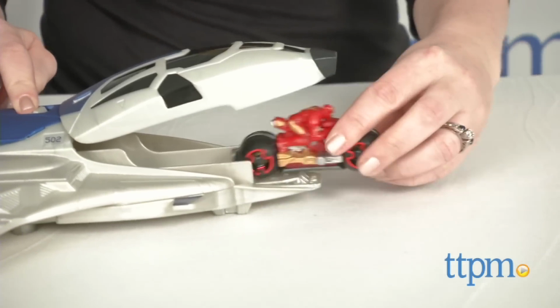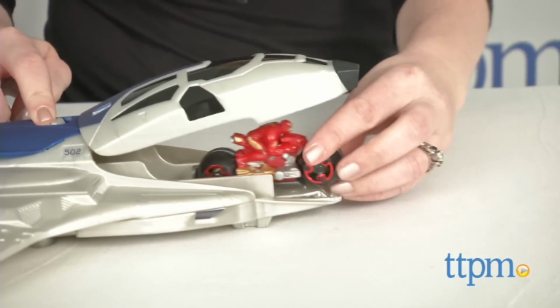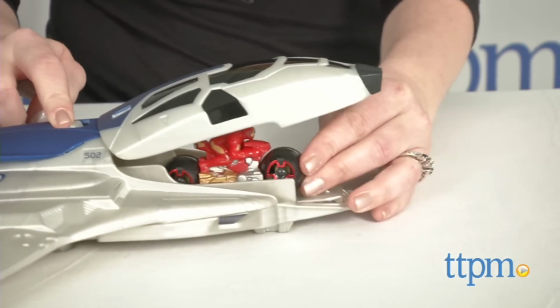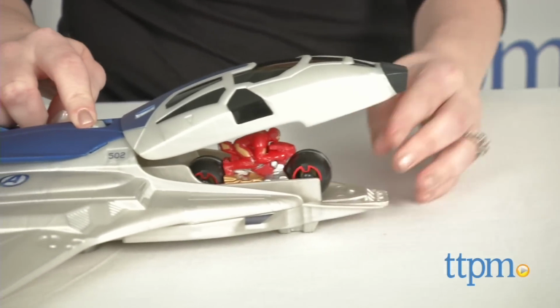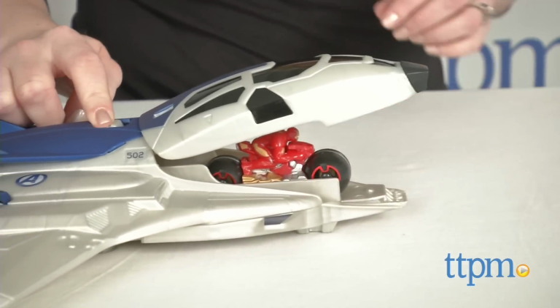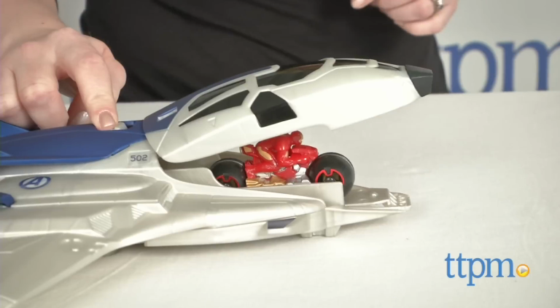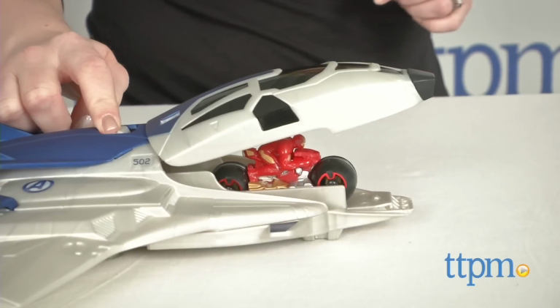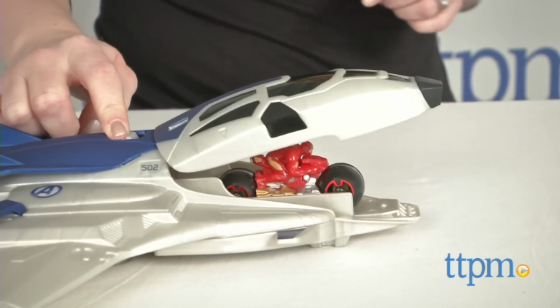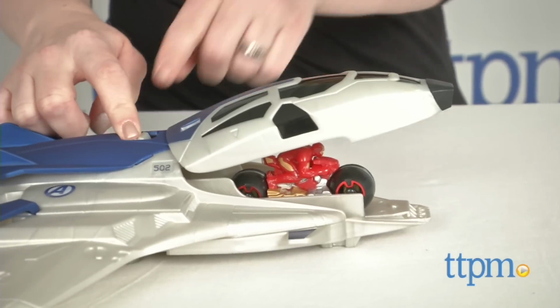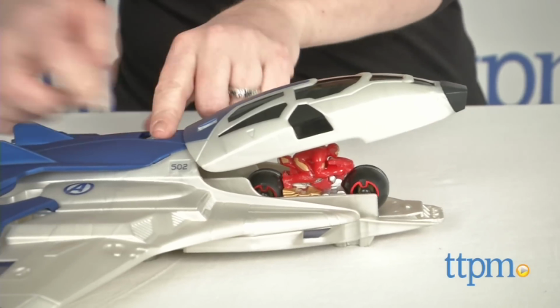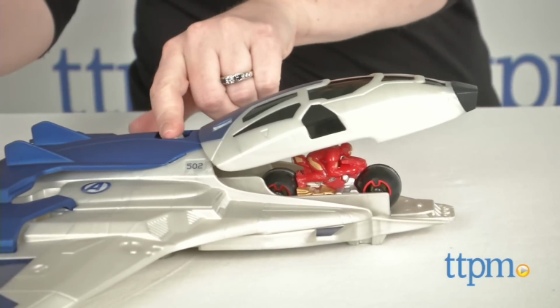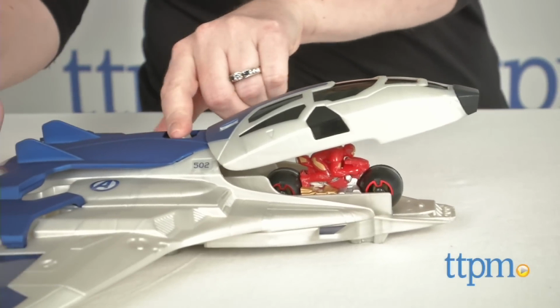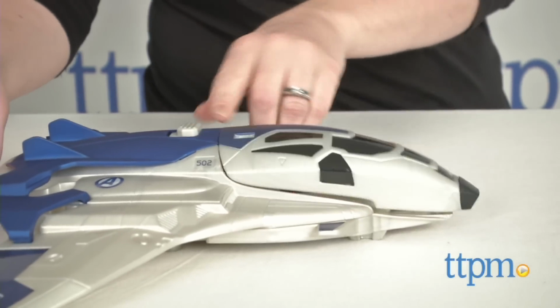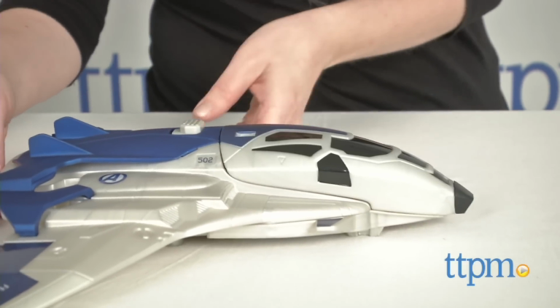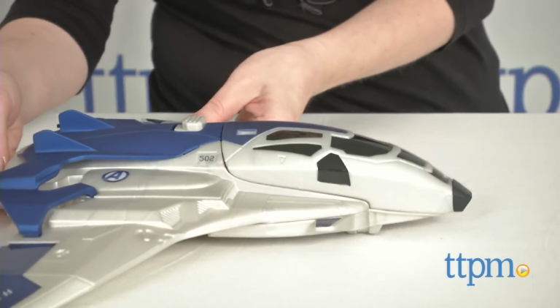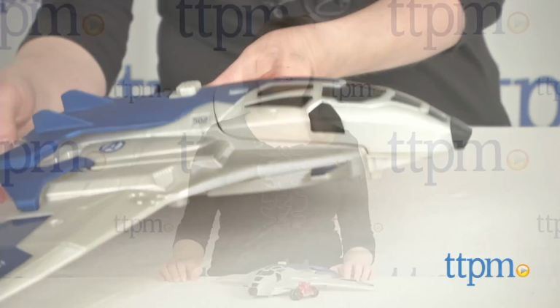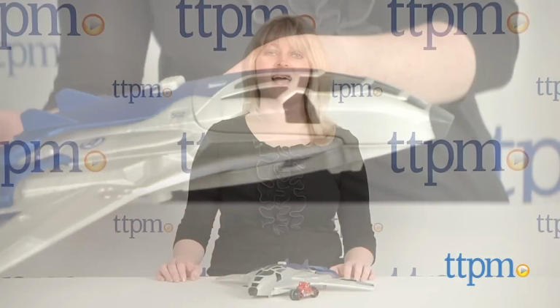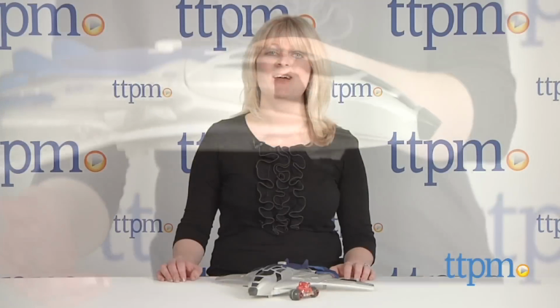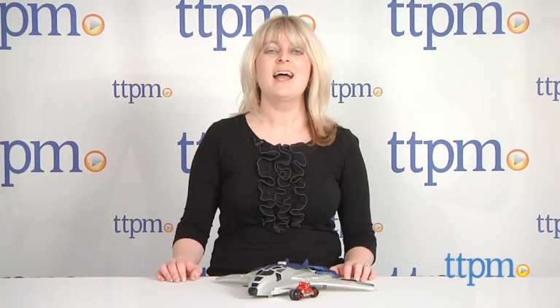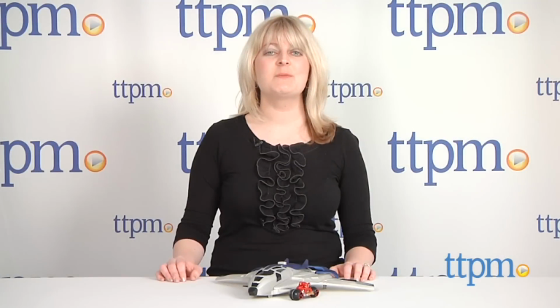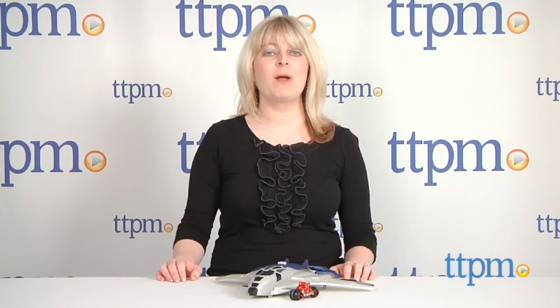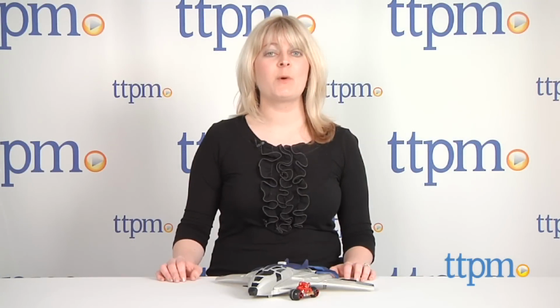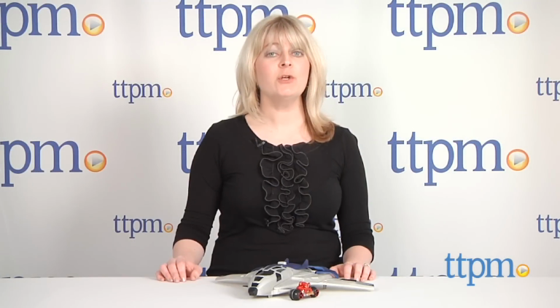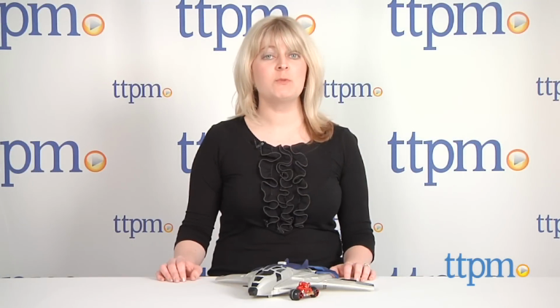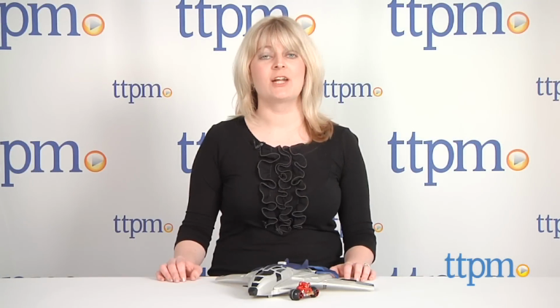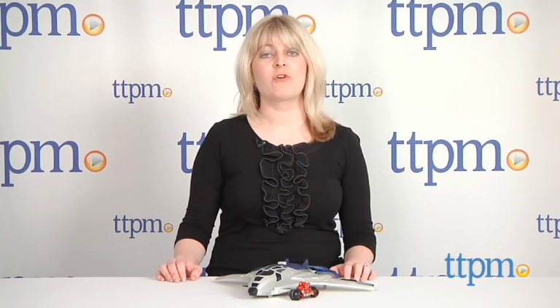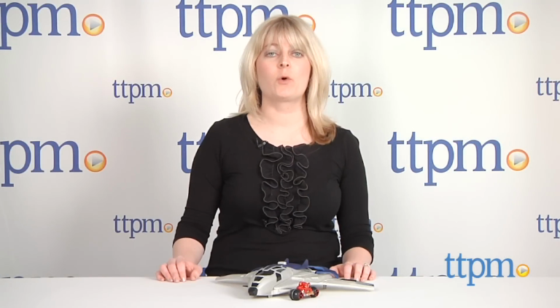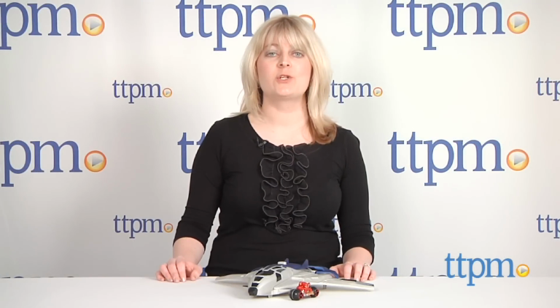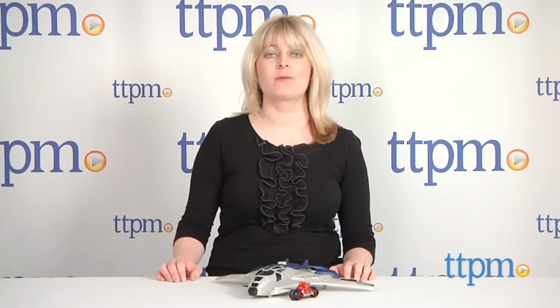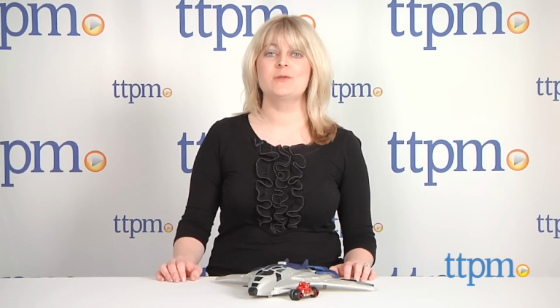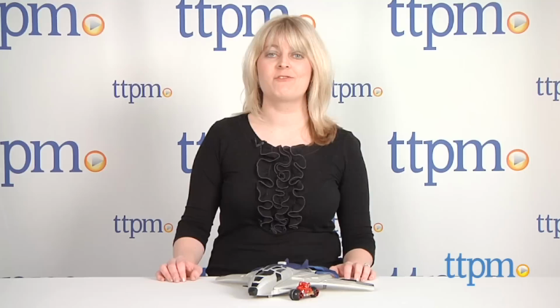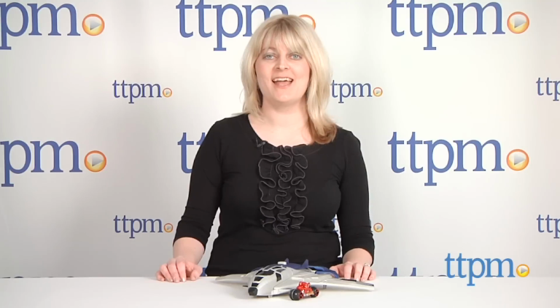It's for ages 4 and up, and for more information and current pricing visit TTPM and subscribe to our YouTube channel for more great toy reviews every day.